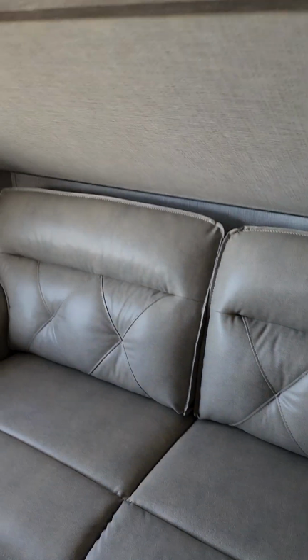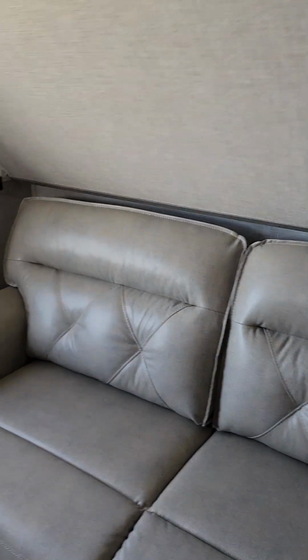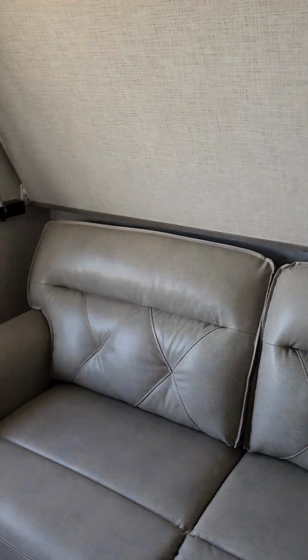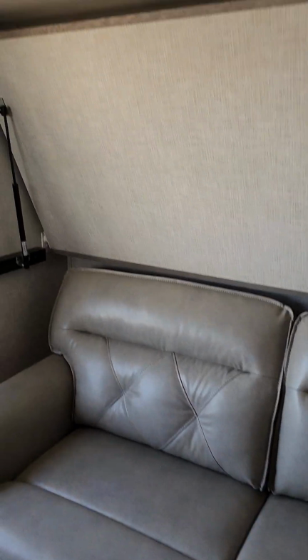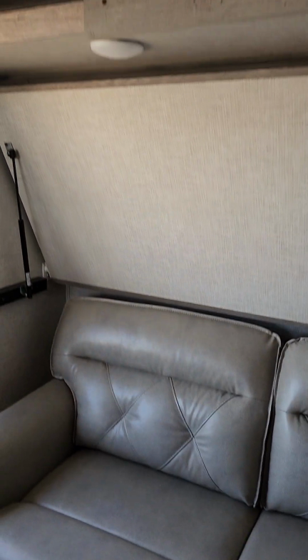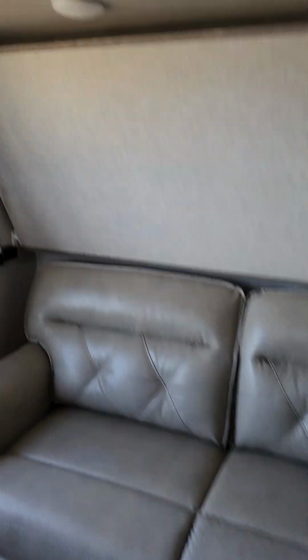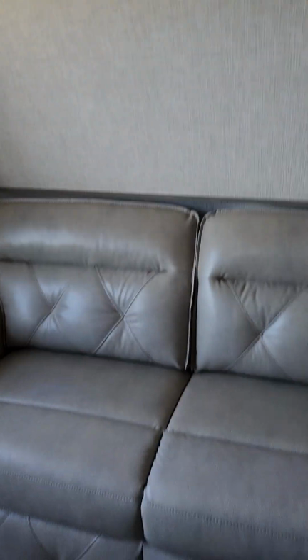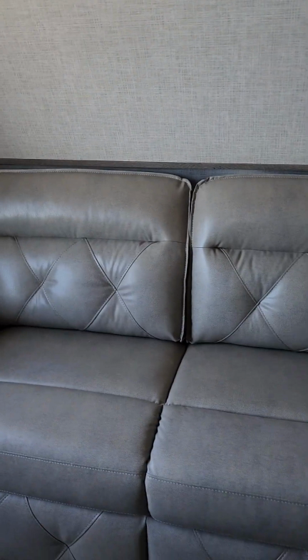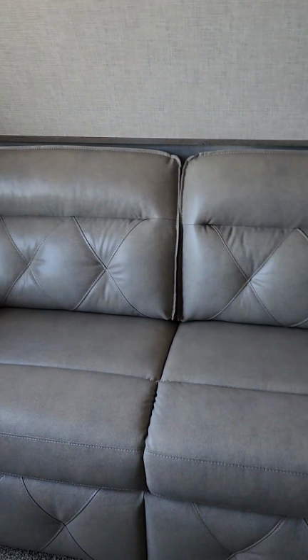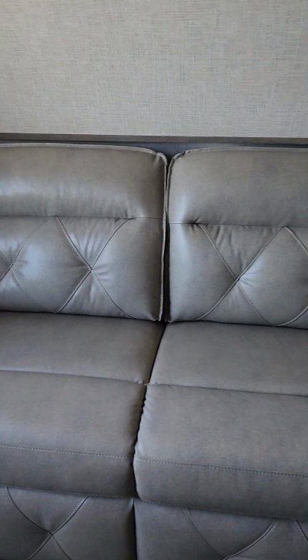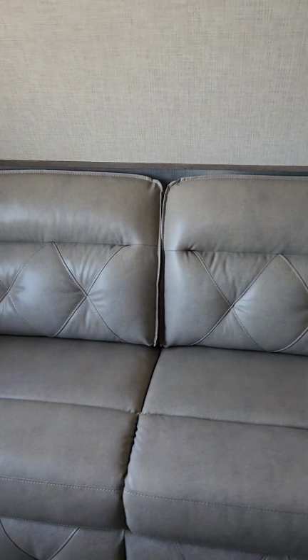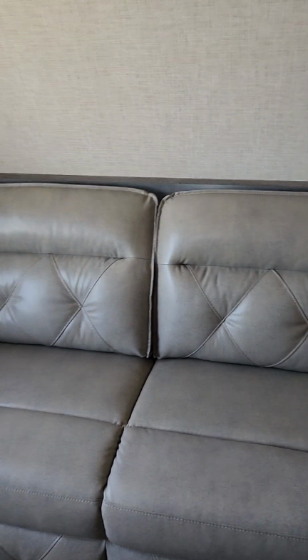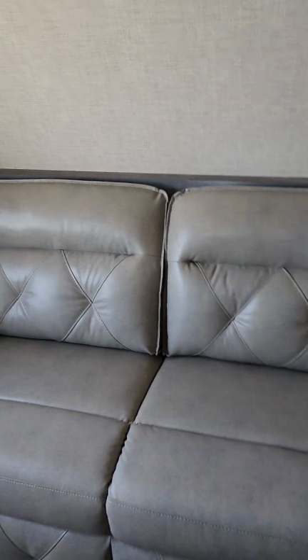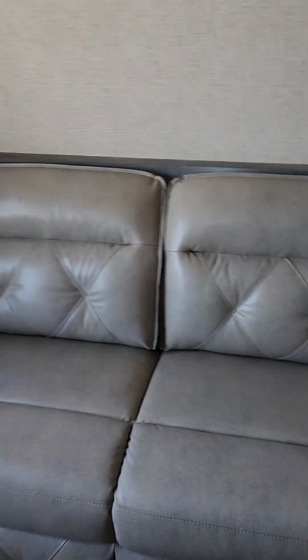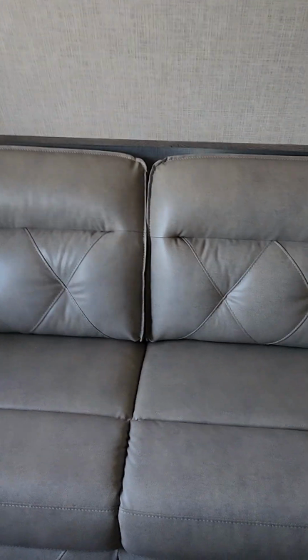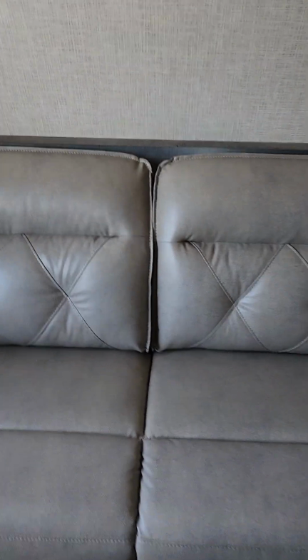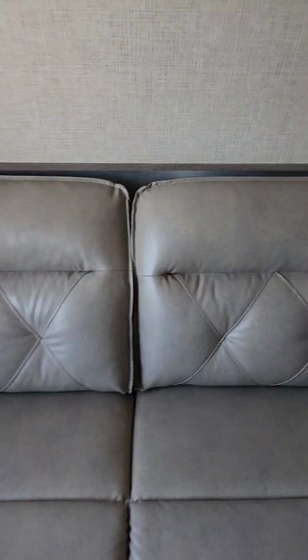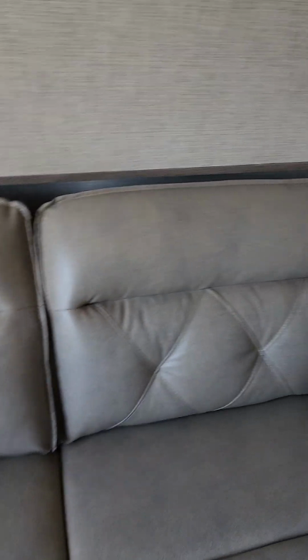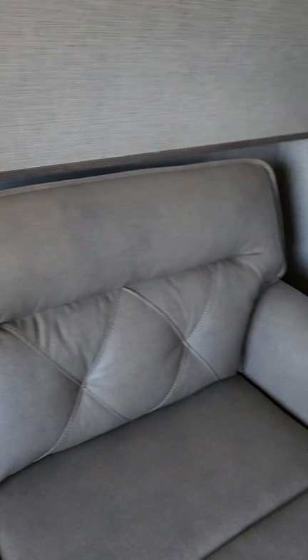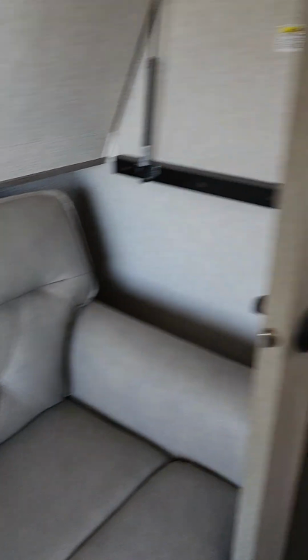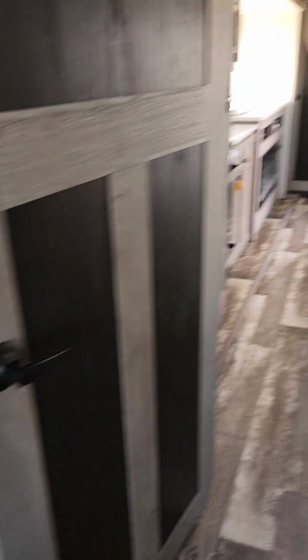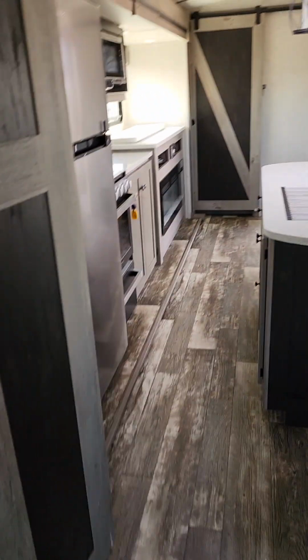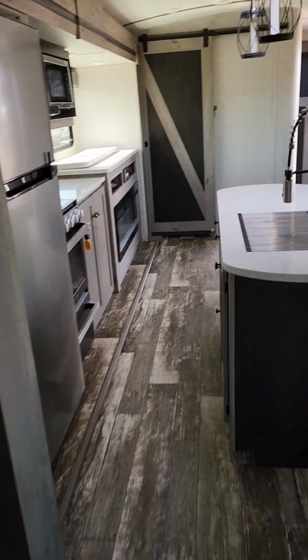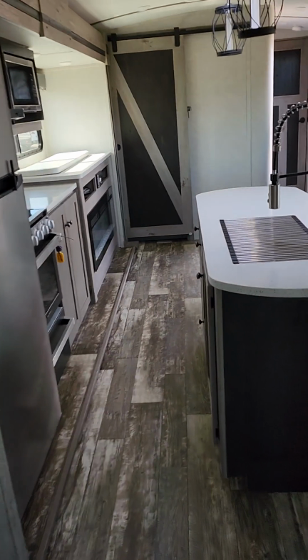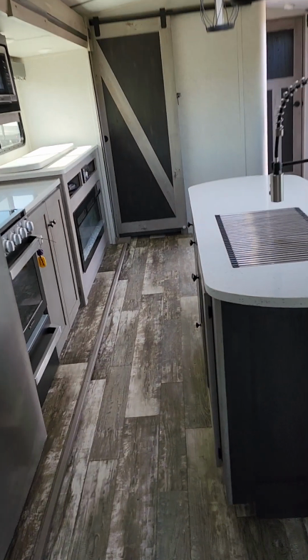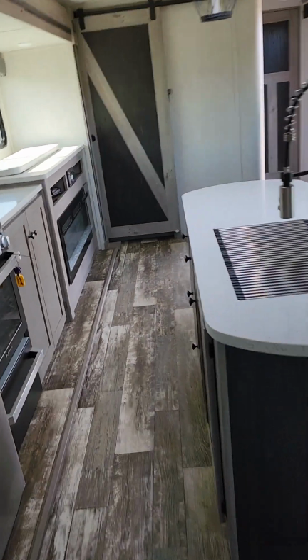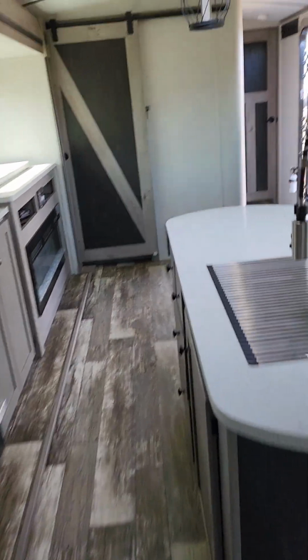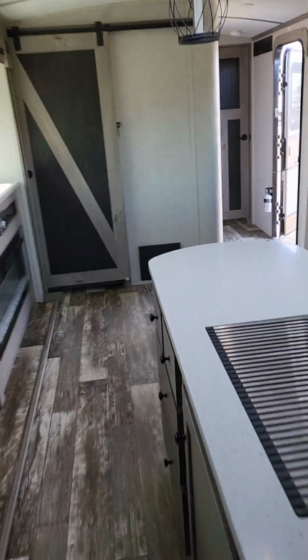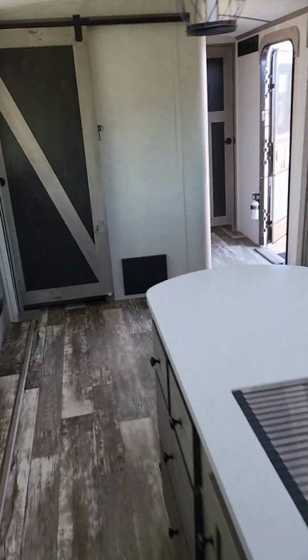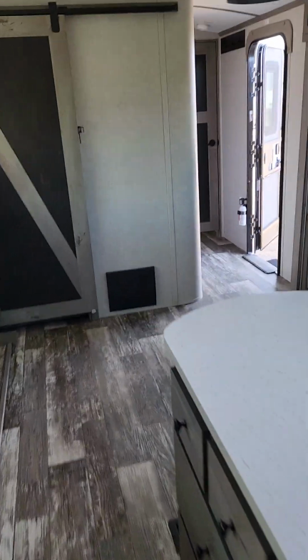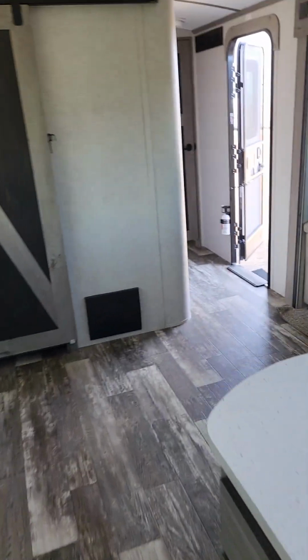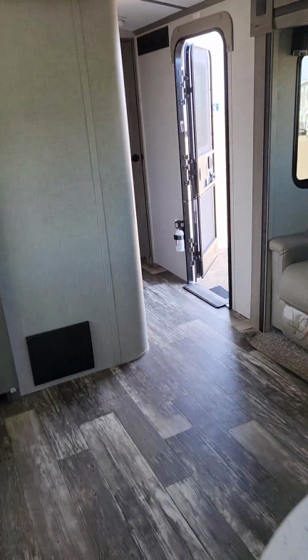That bunk does fold up to give you lots of room to sit down and watch some TV, or you can open it up — it's a double bed. There's a 150-pound capacity on that top bunk there.